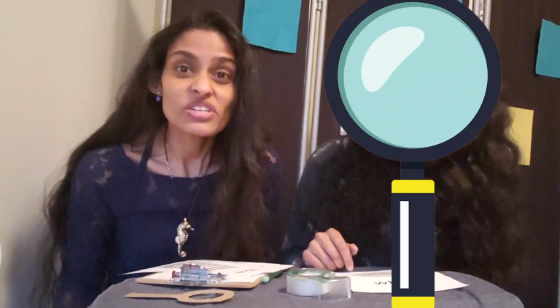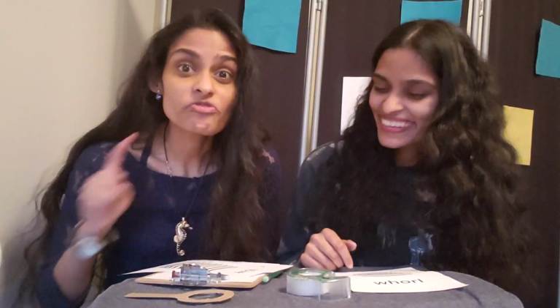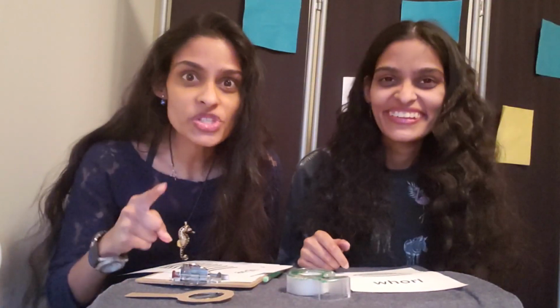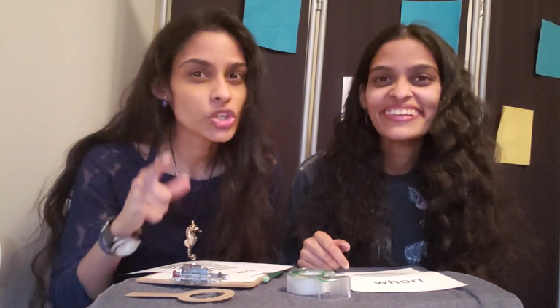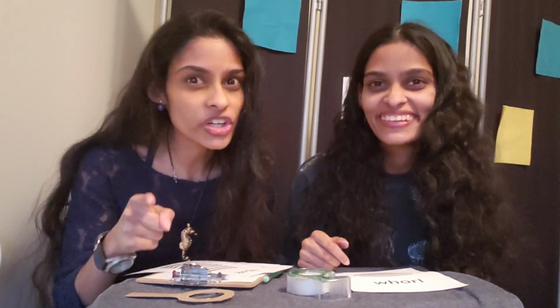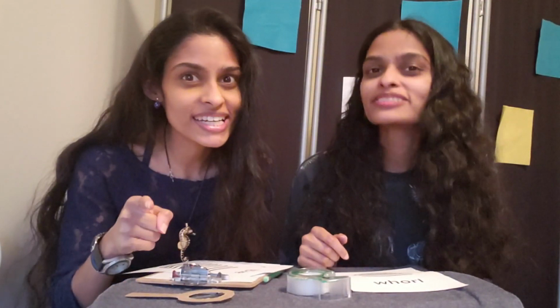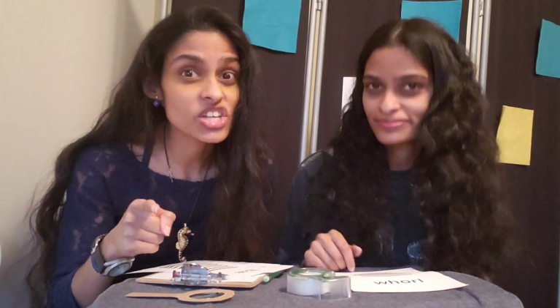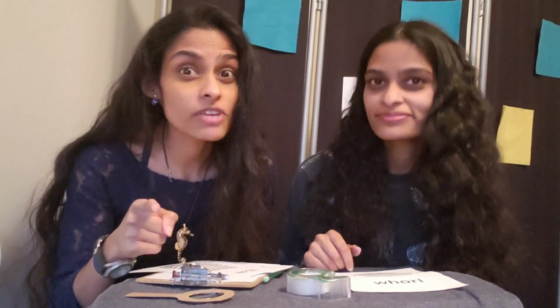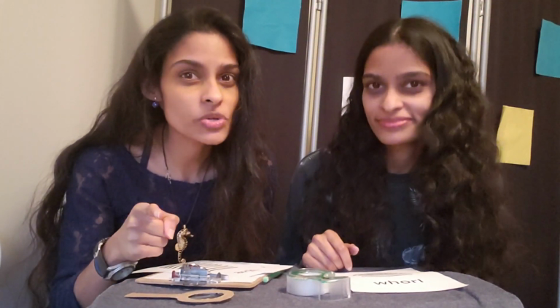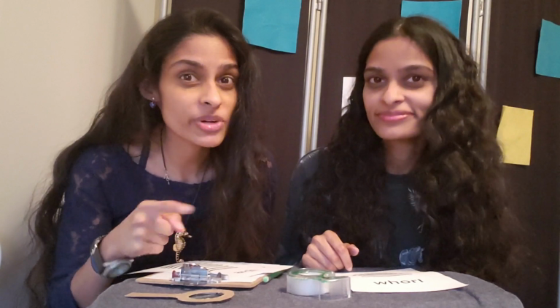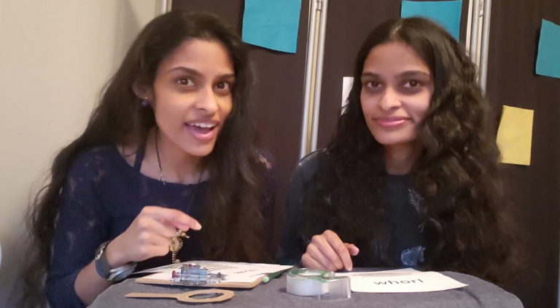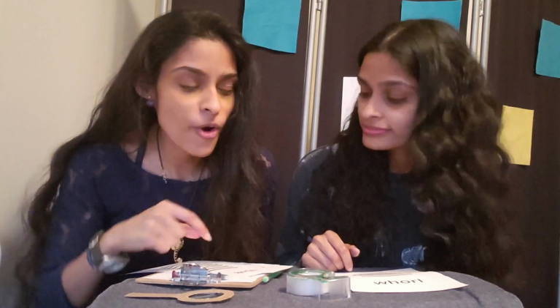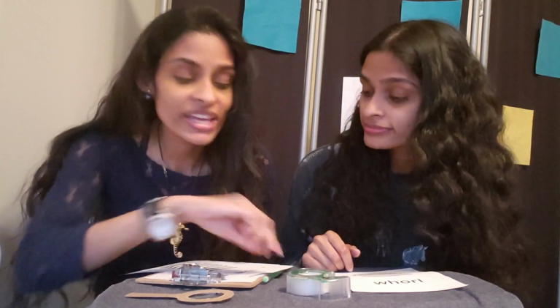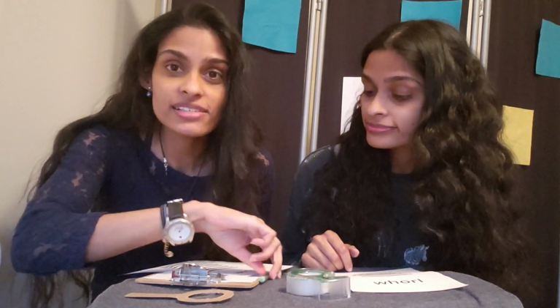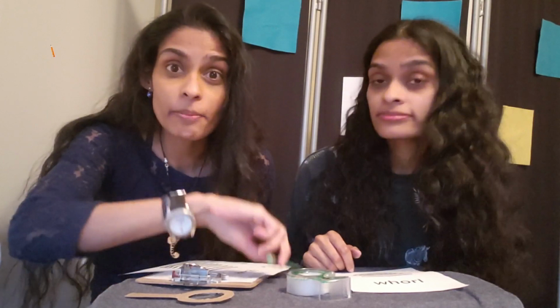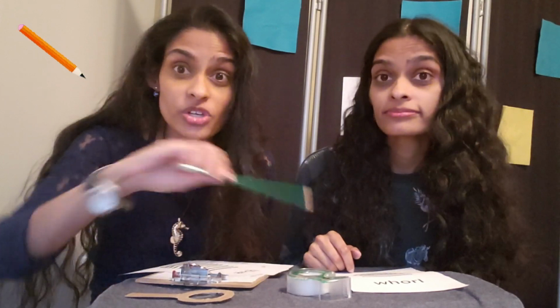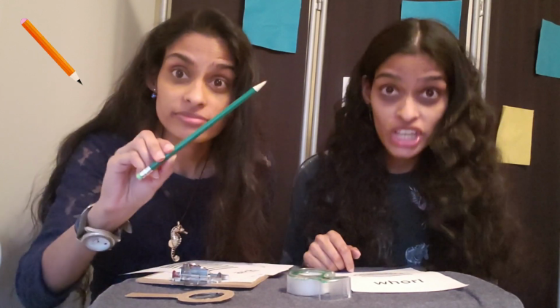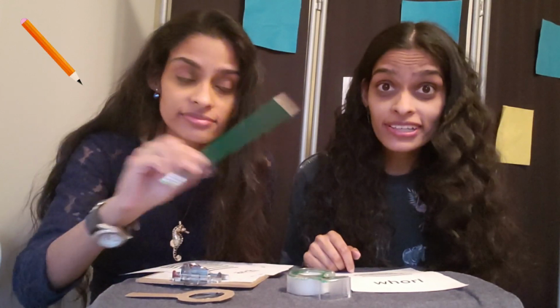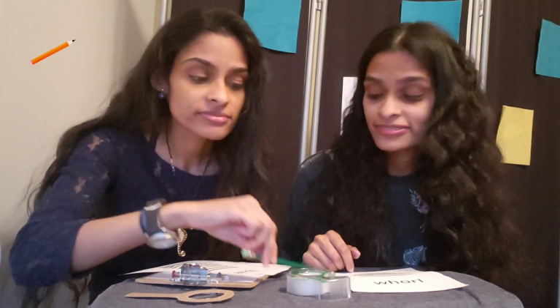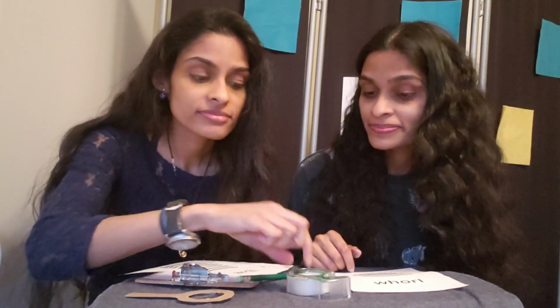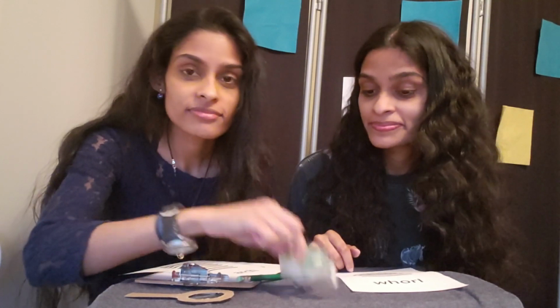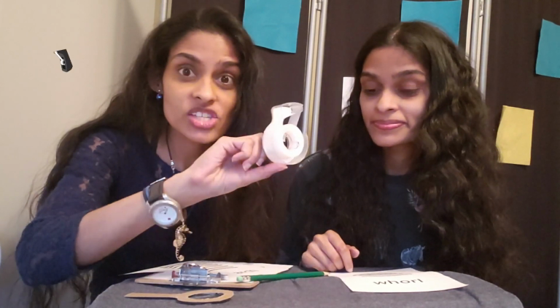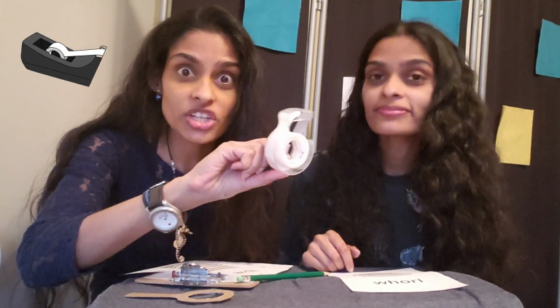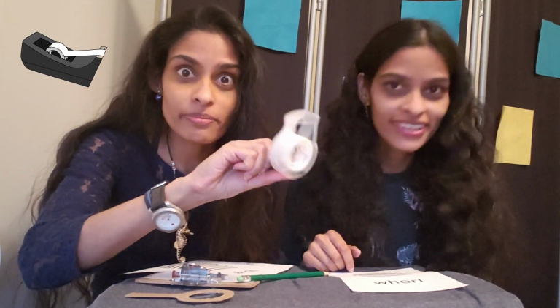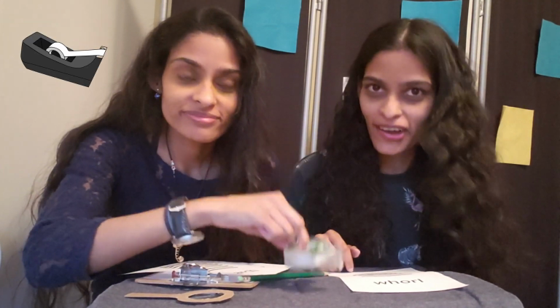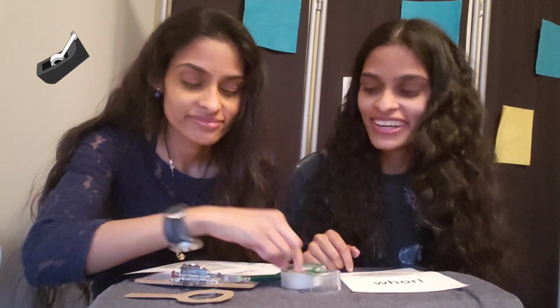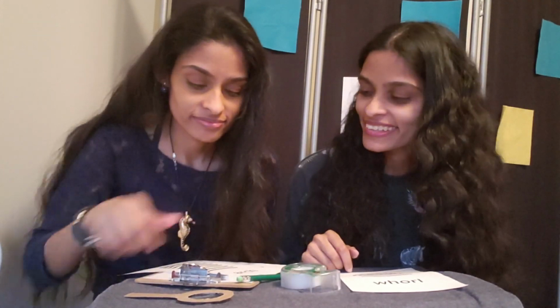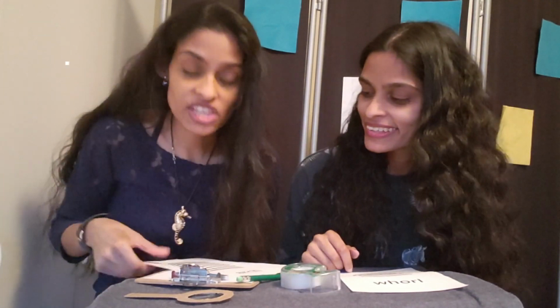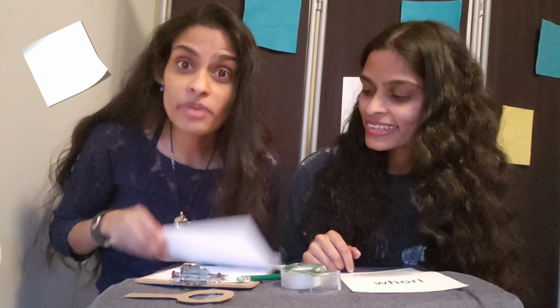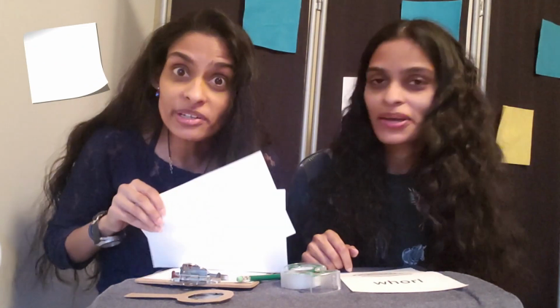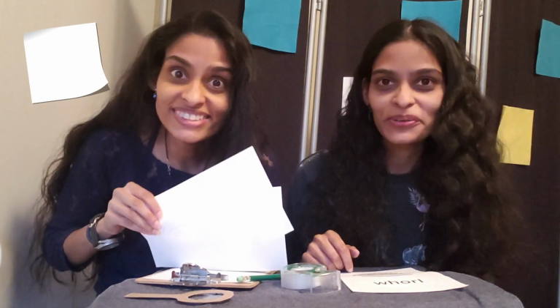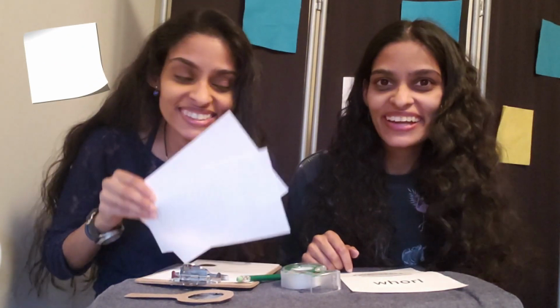So the first thing you're going to need to lift those prints at home is a pencil. Check. Scotch tape. Got it. And some paper. We're ready.